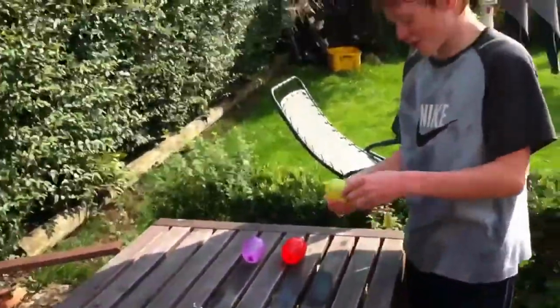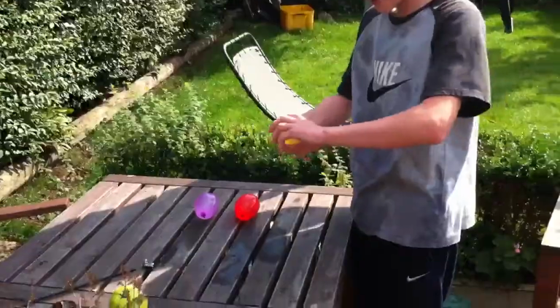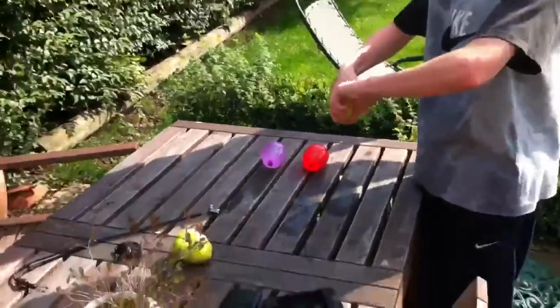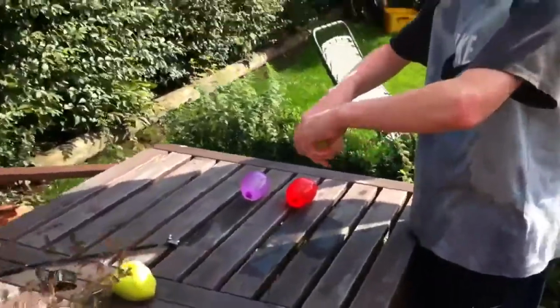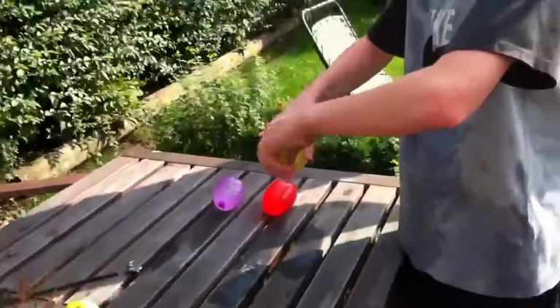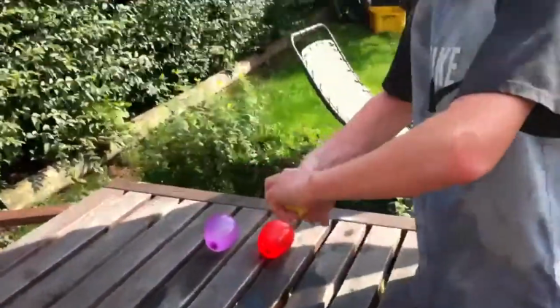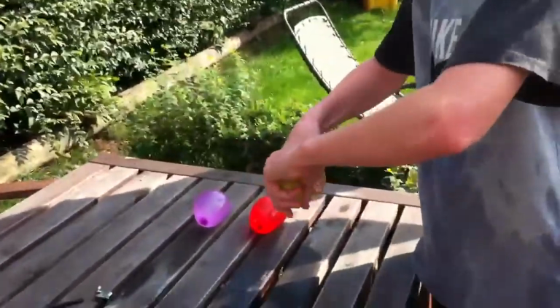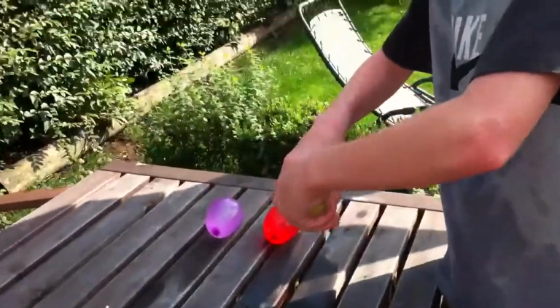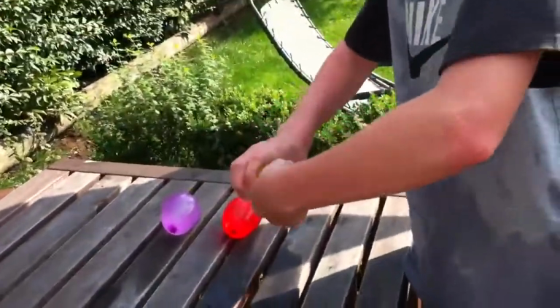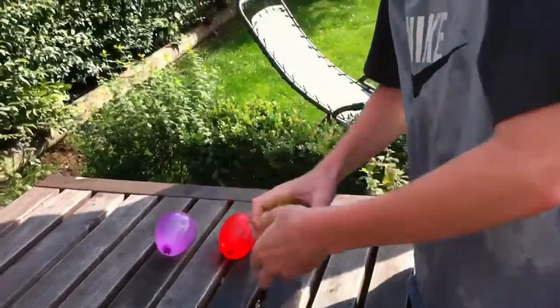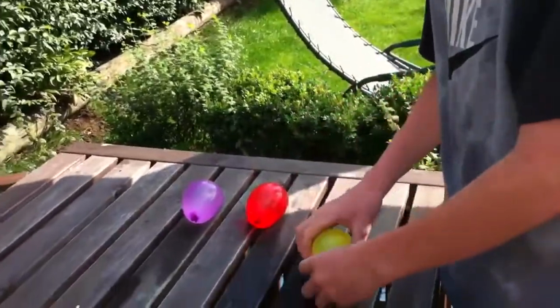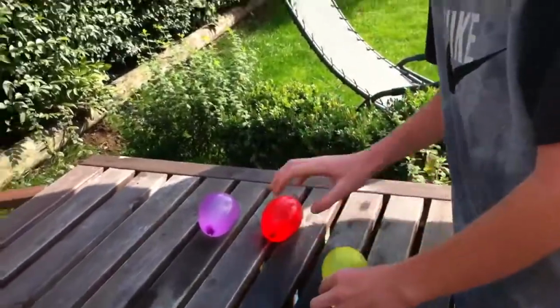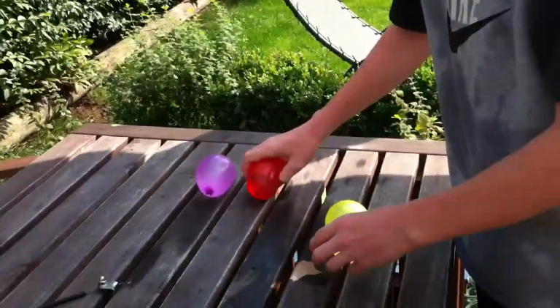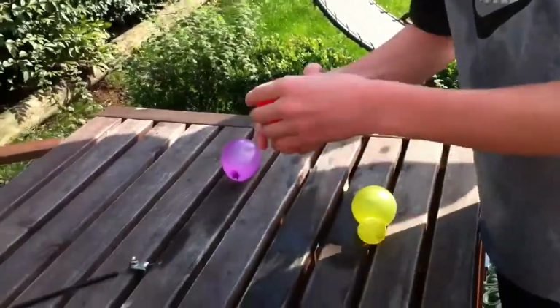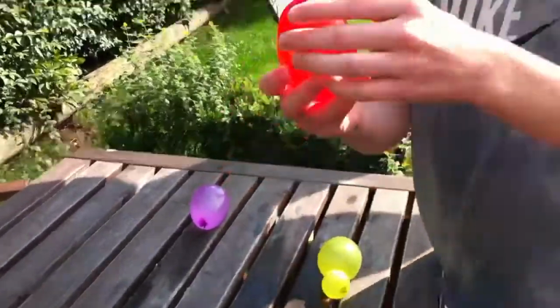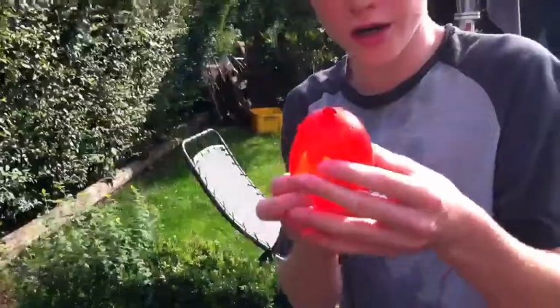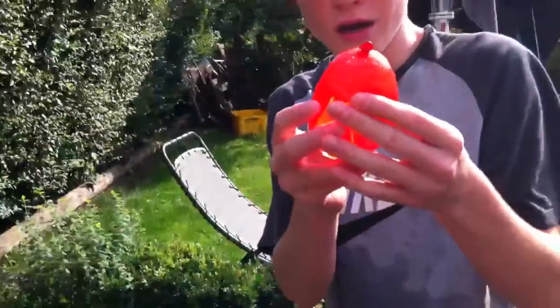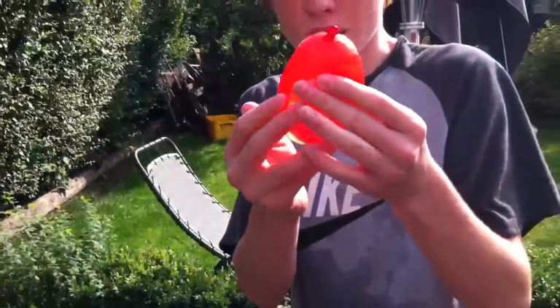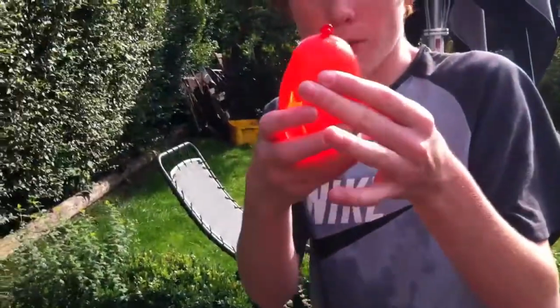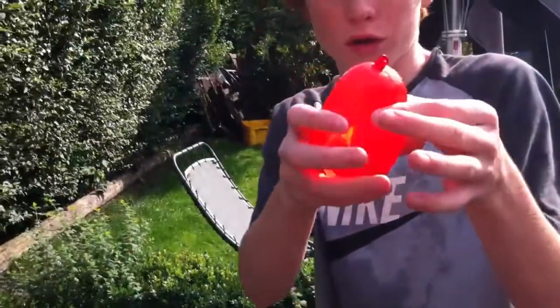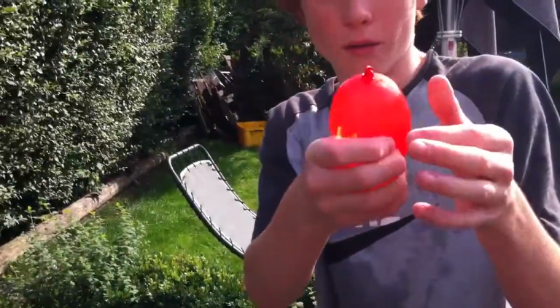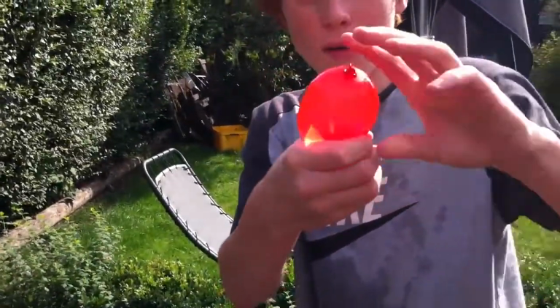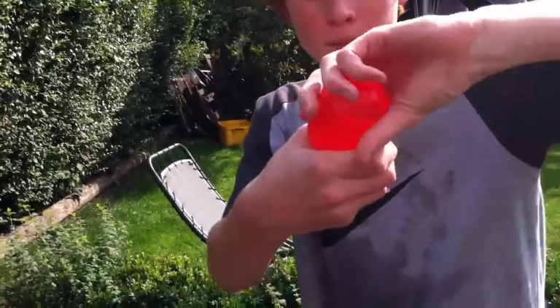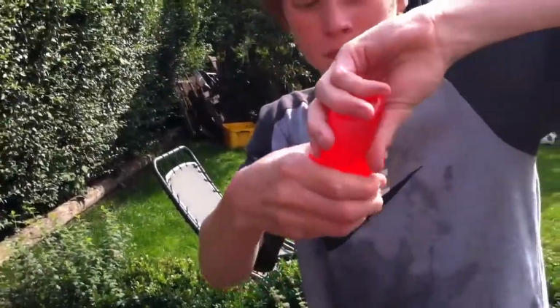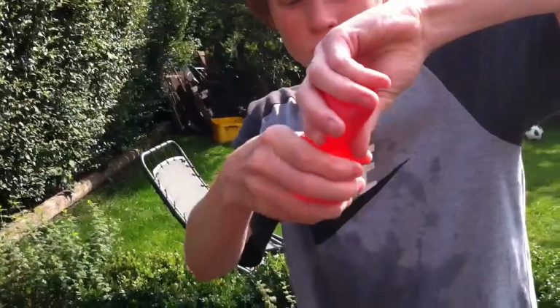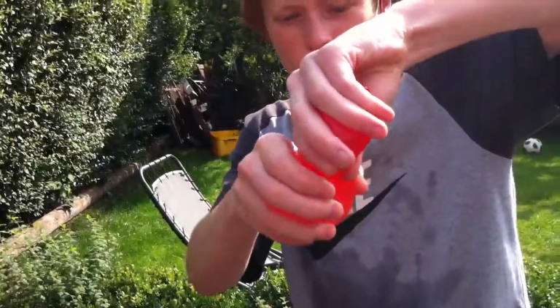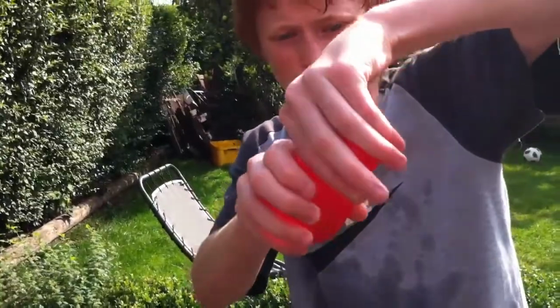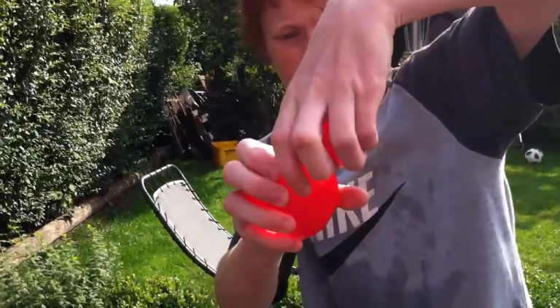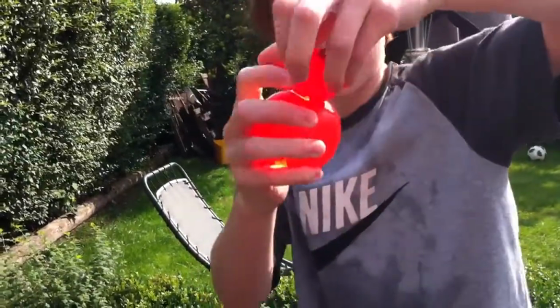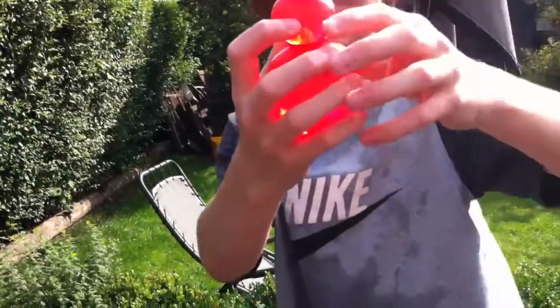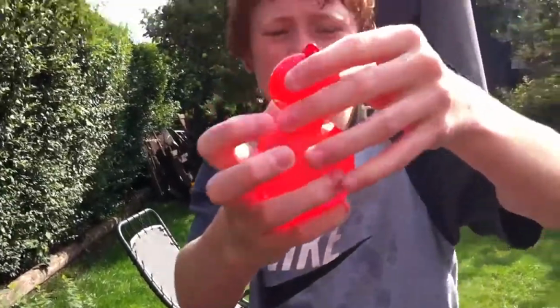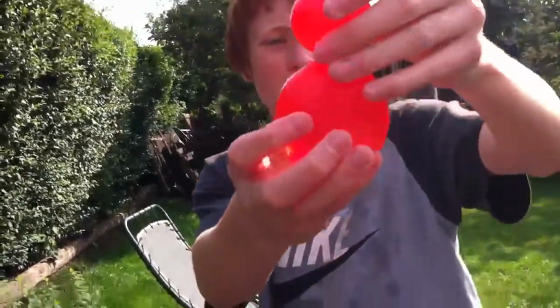You just do exactly the same as you would if you were making the Hail Mary, but if you don't know, put pressure on the bottom of the water bomb, twist the top, so it looks like a snowman.